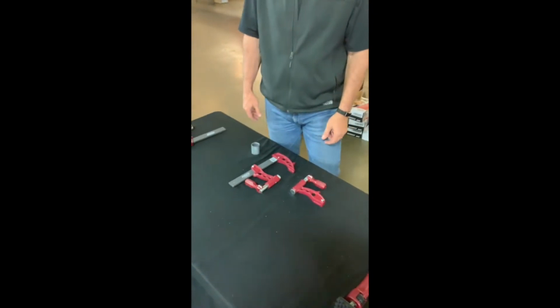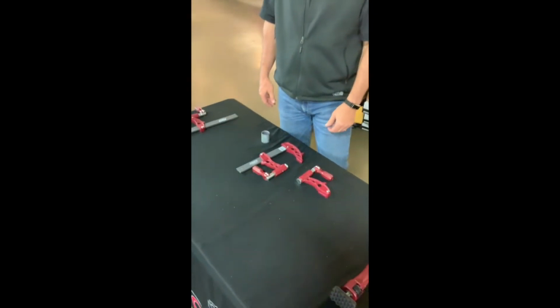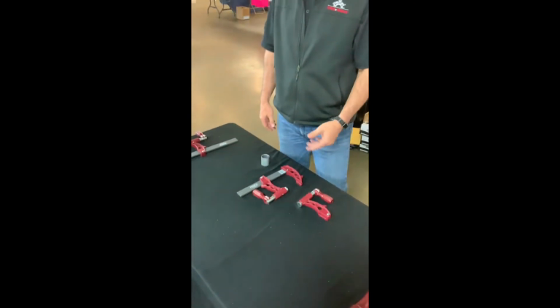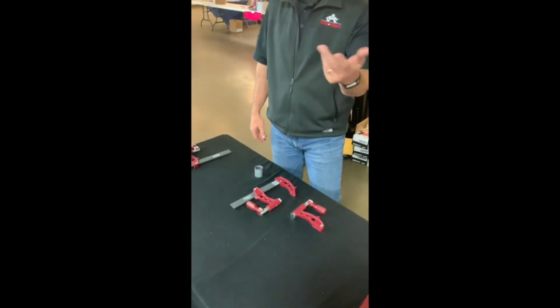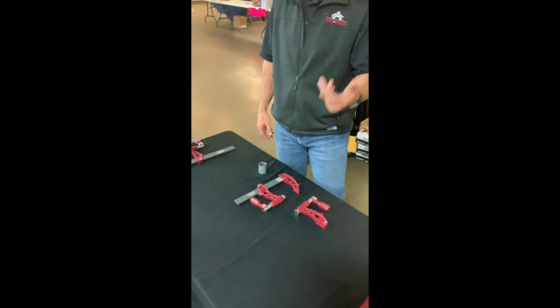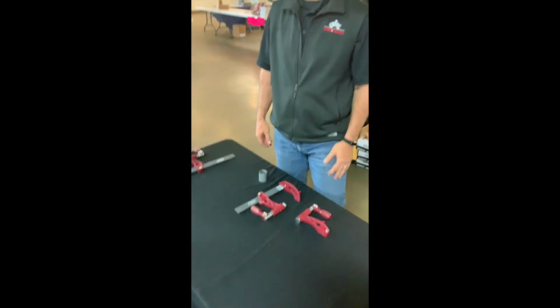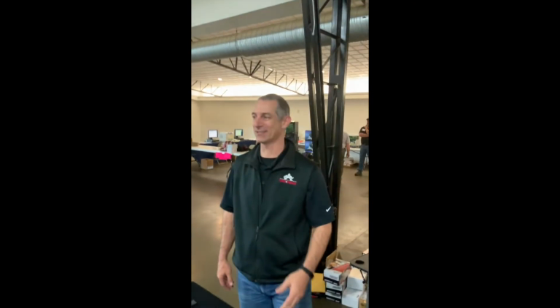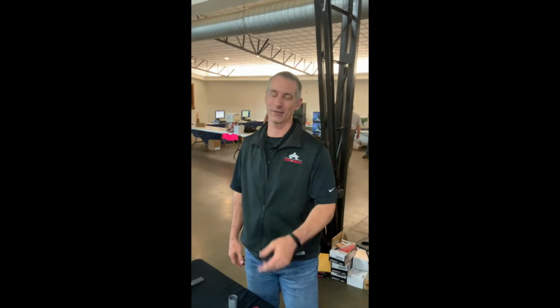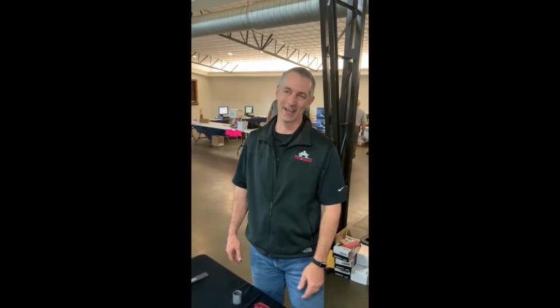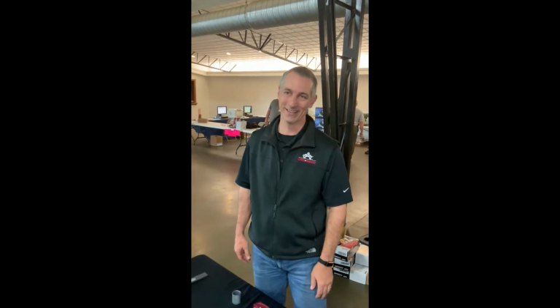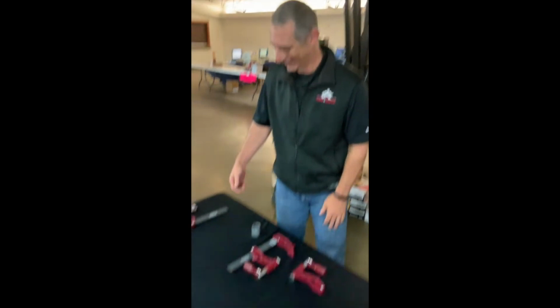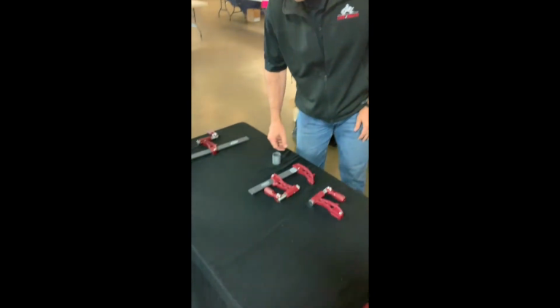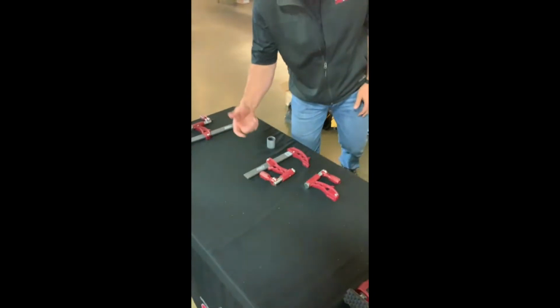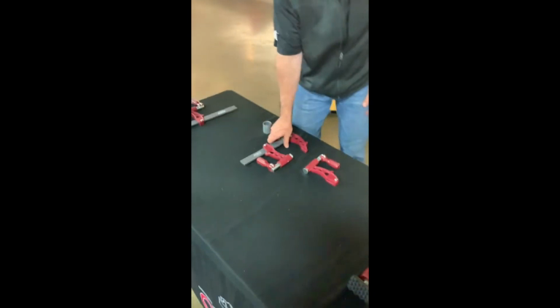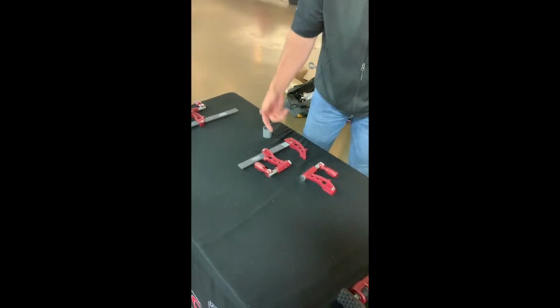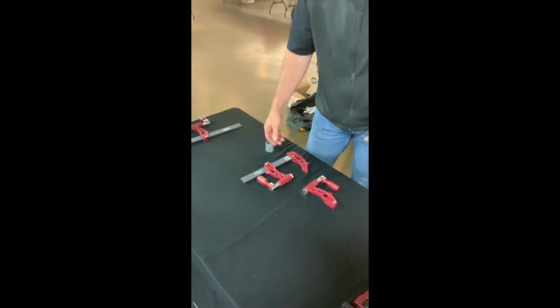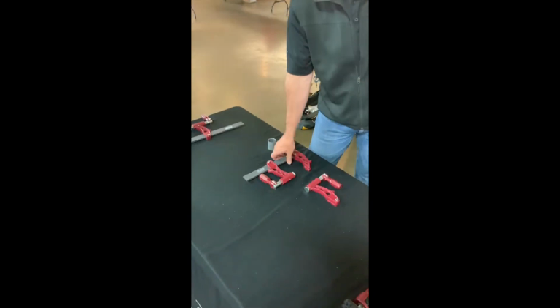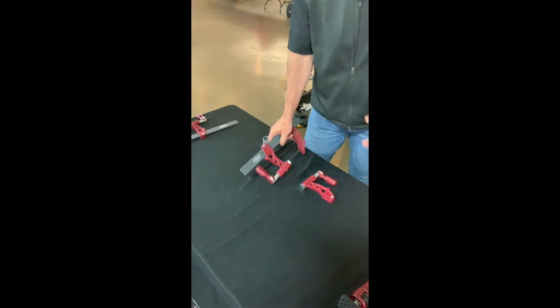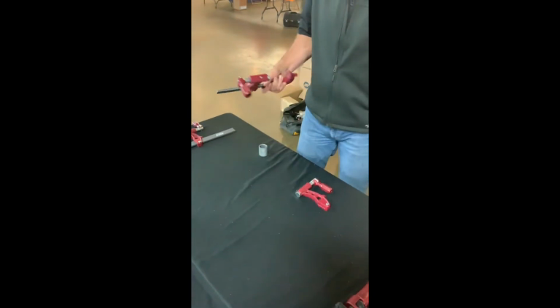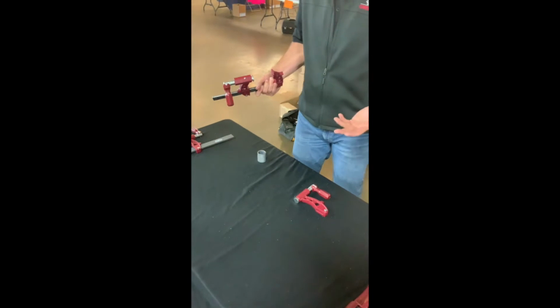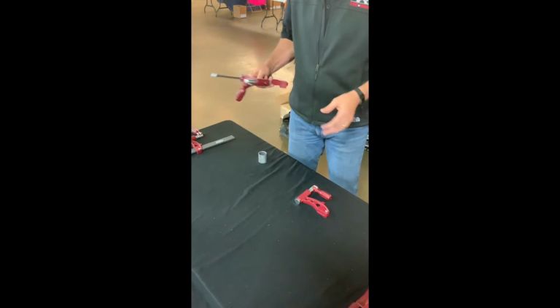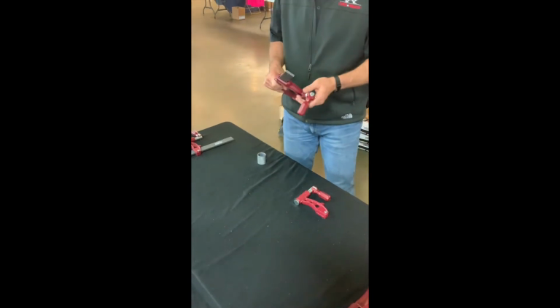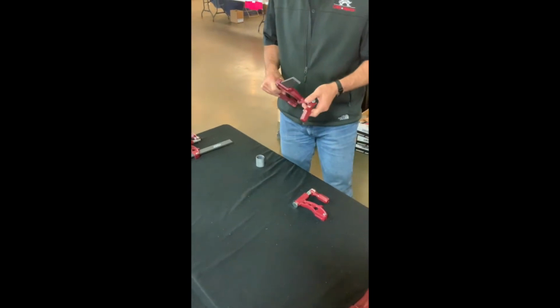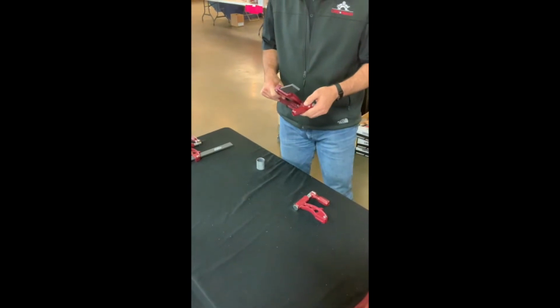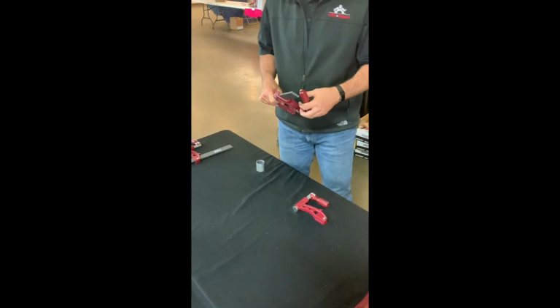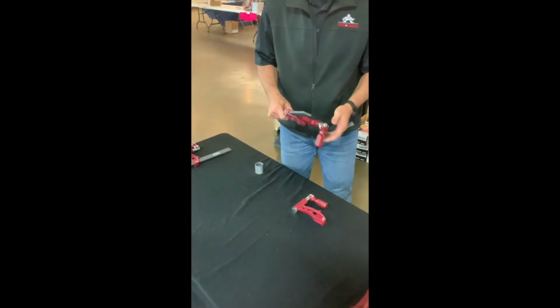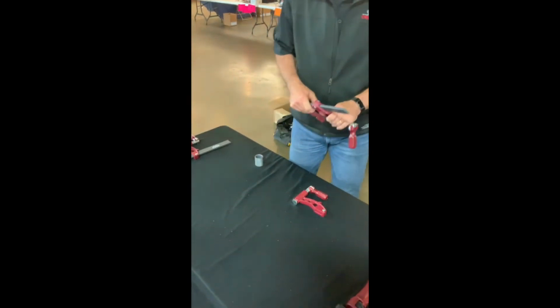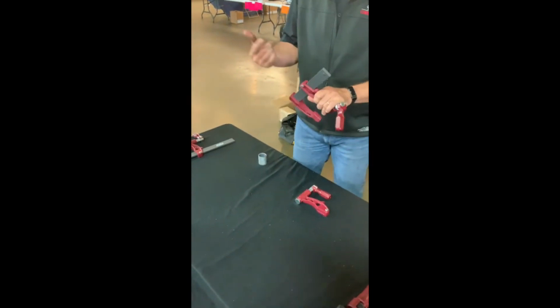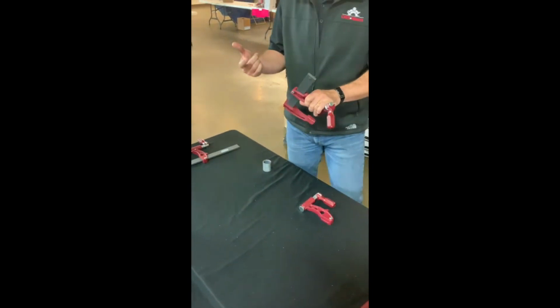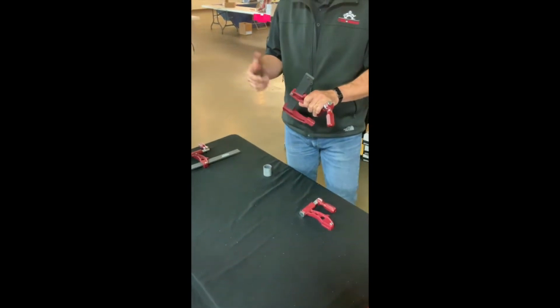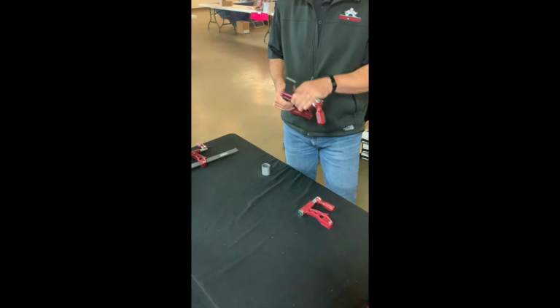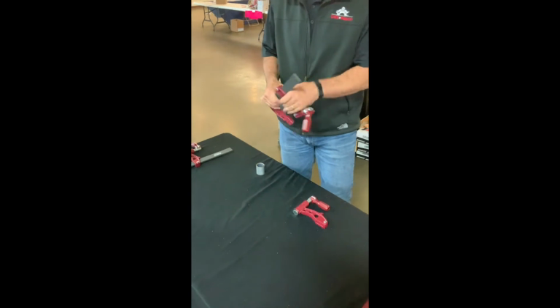You're not going to get my face in the shot or anything. So, well-chopped clamps — you've used them before, right? Let me show you what's different about this product.